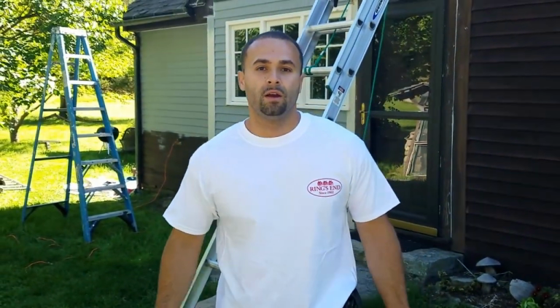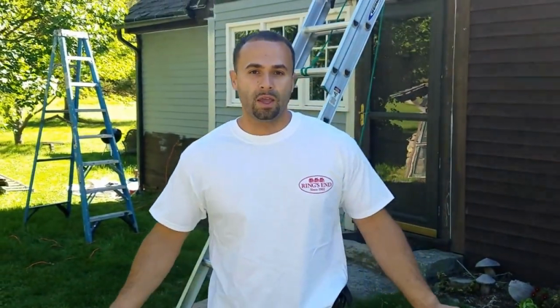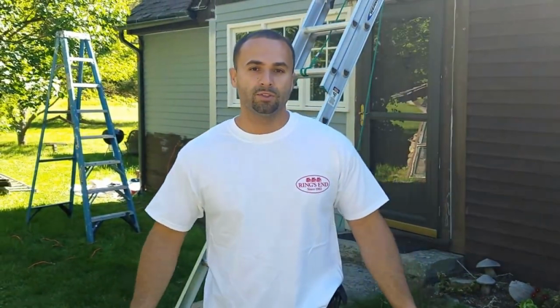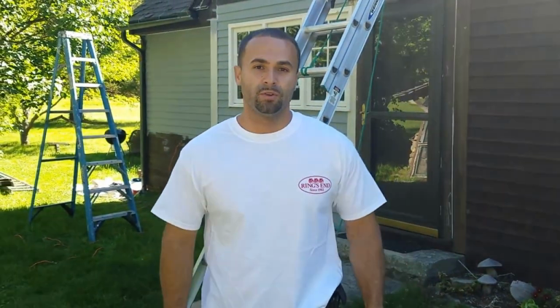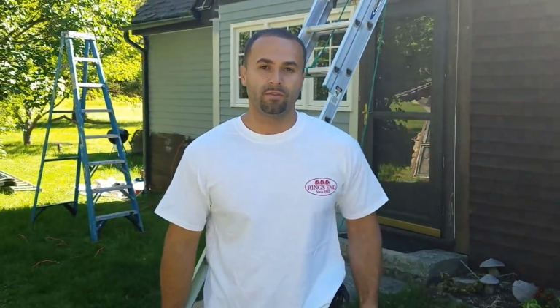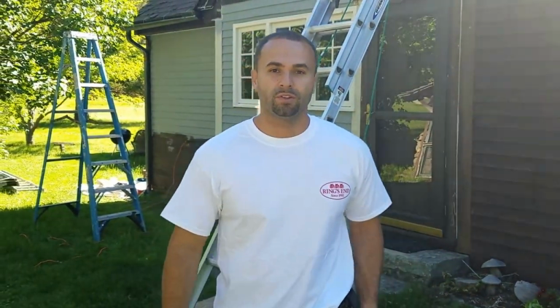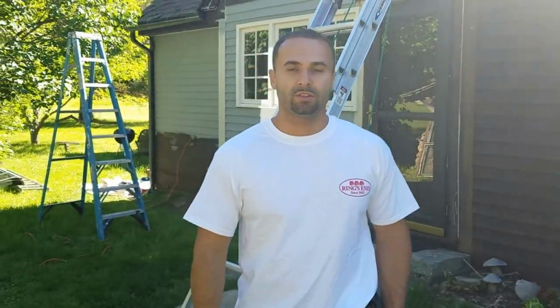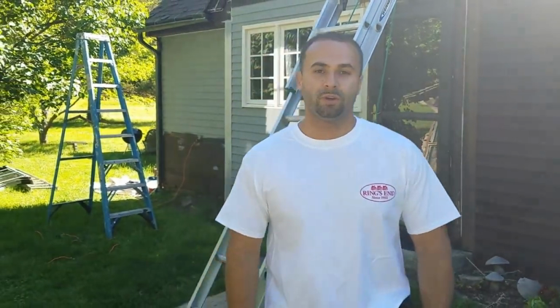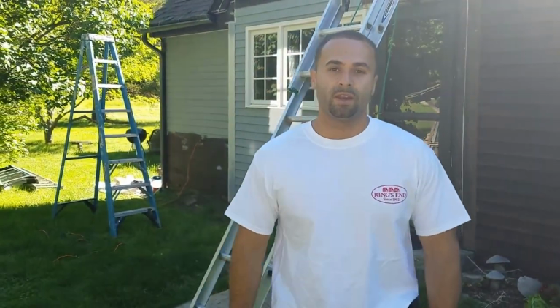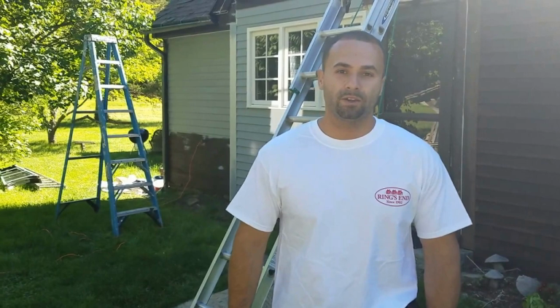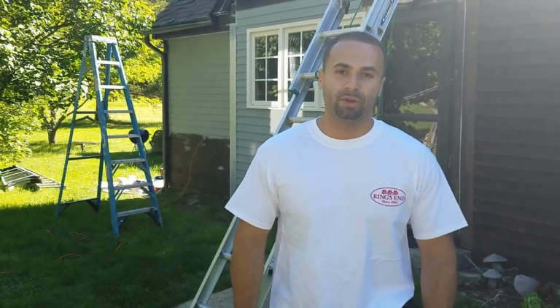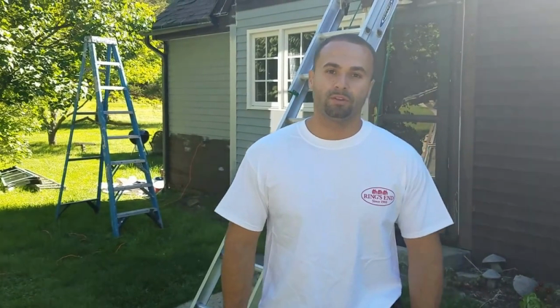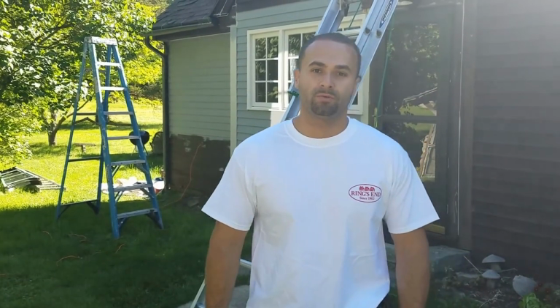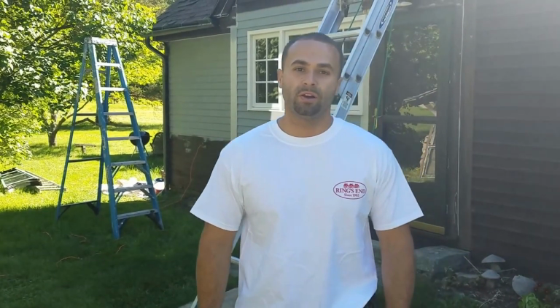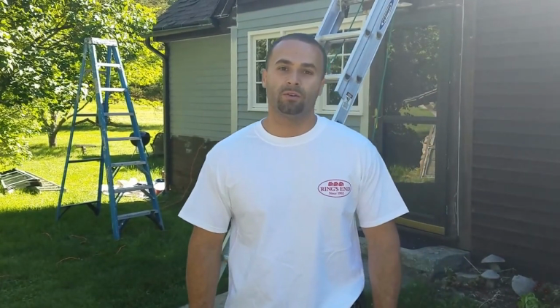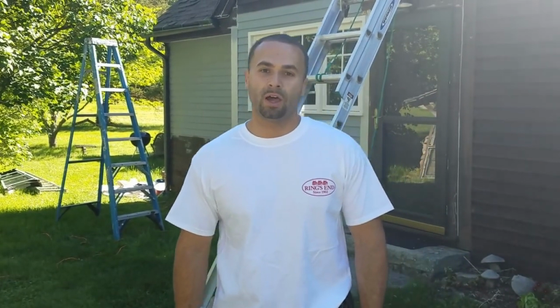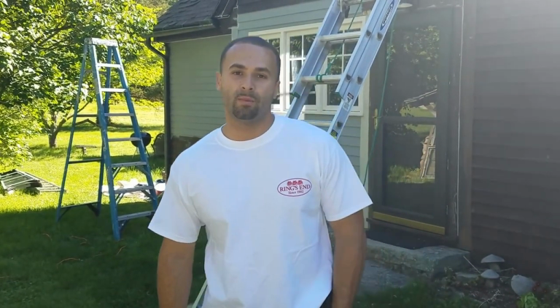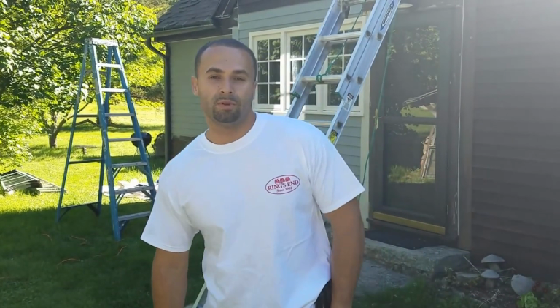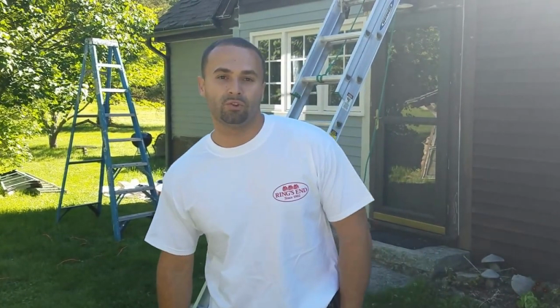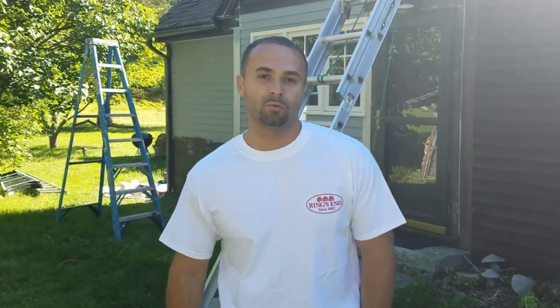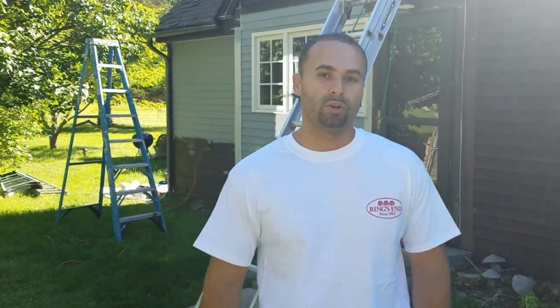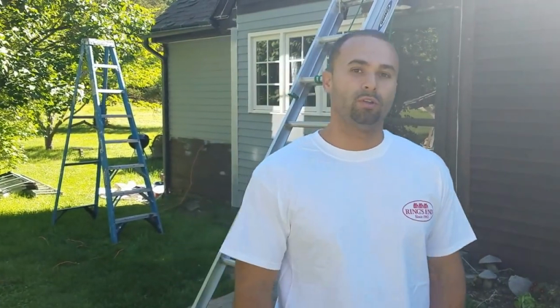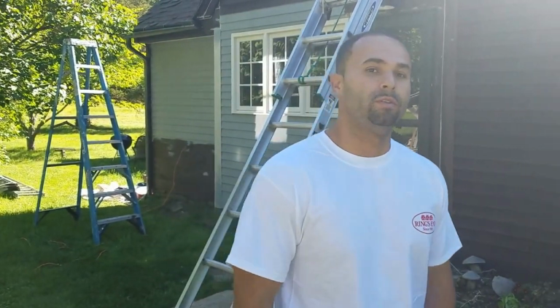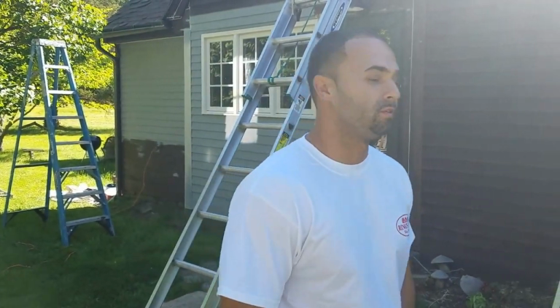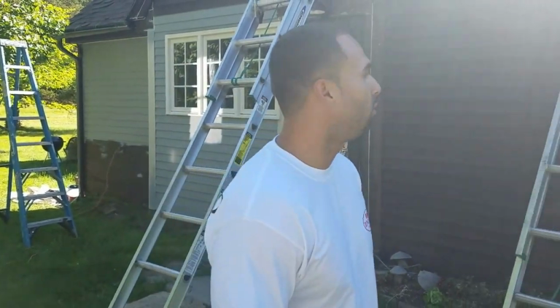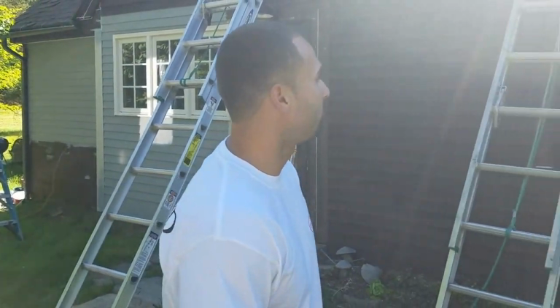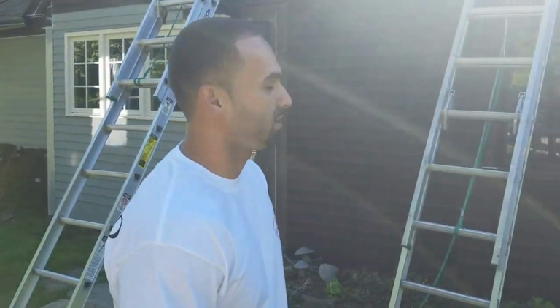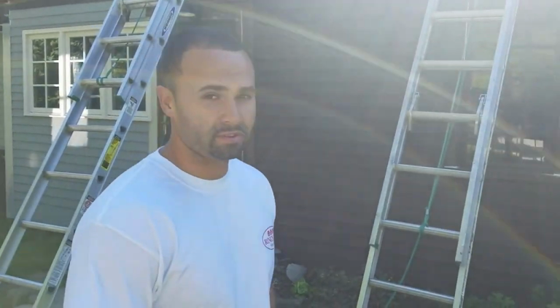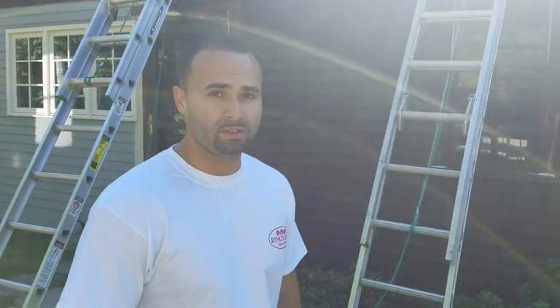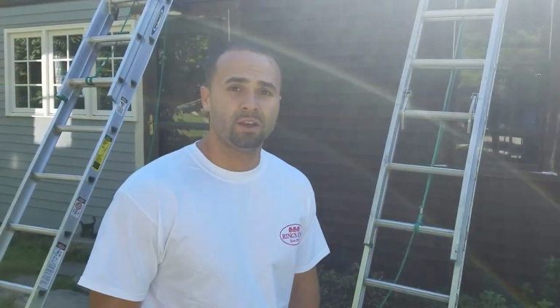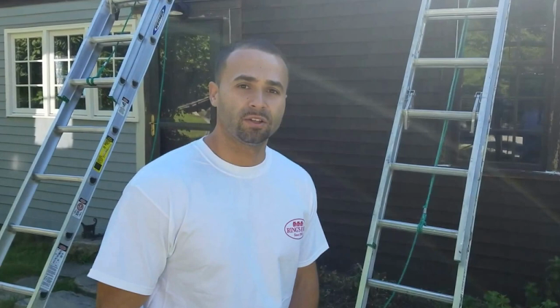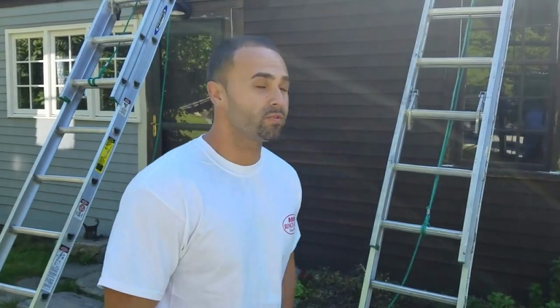How are you guys doing? This is Javier Santos with Connecticut House Painters. We're out here in Old Lyme on Blood Street, working on this home from the 17th century.